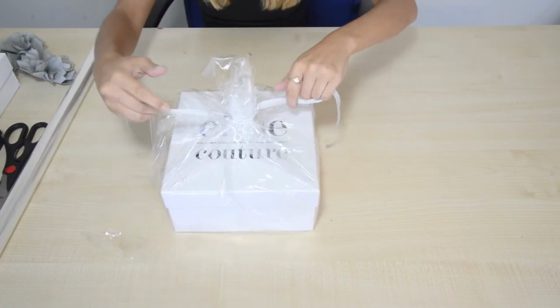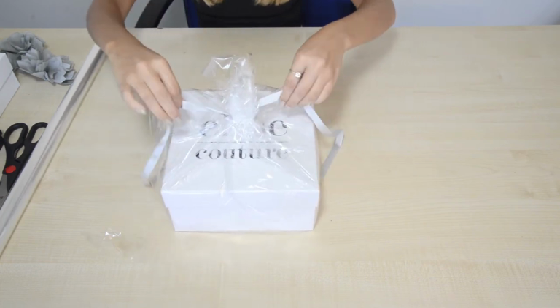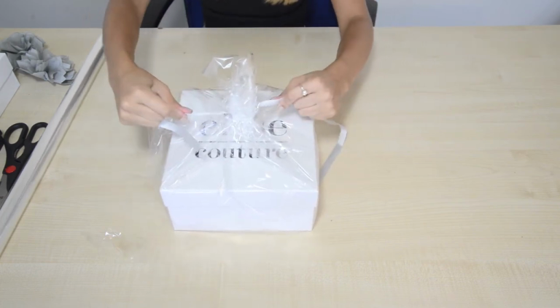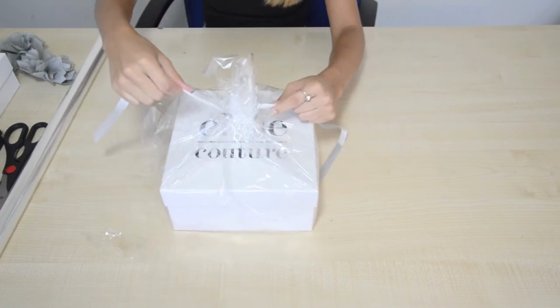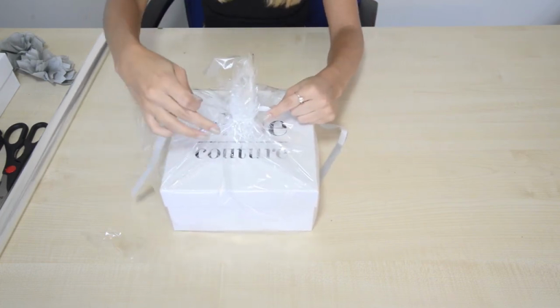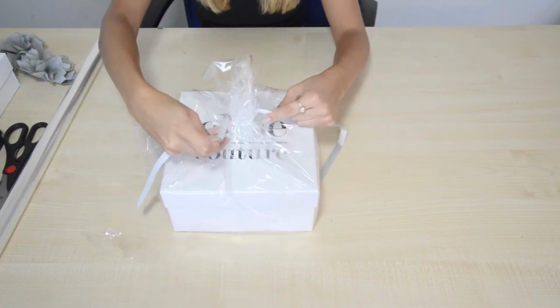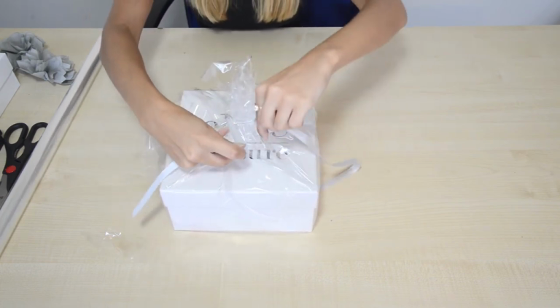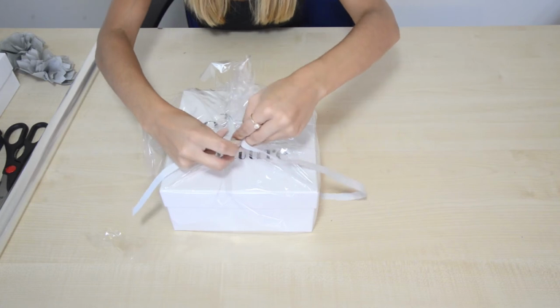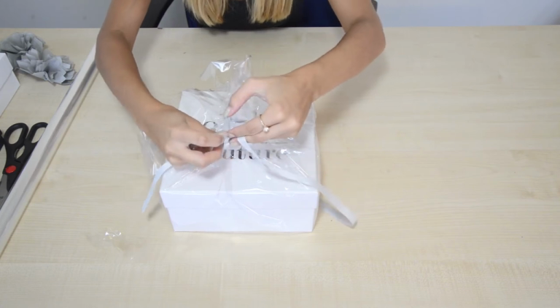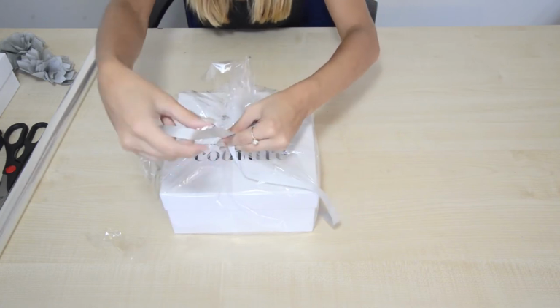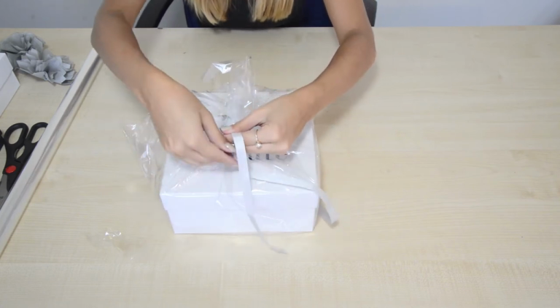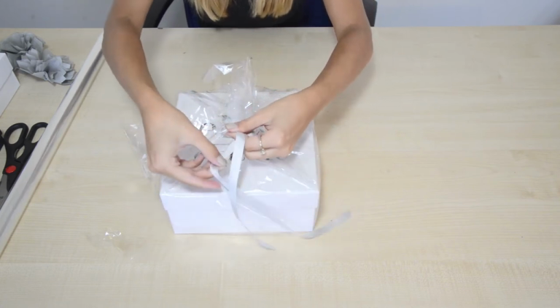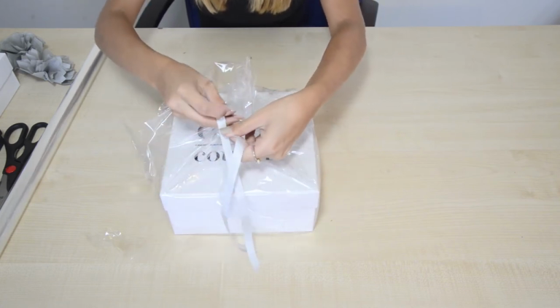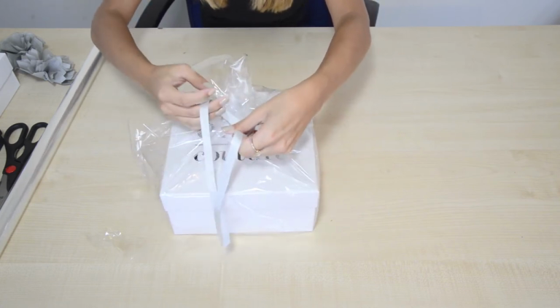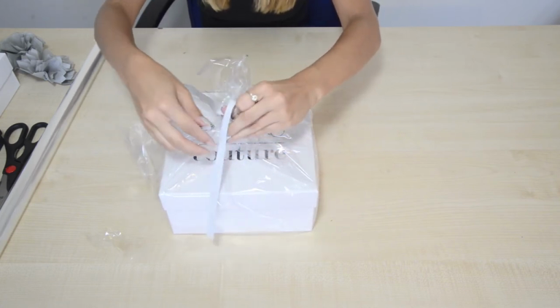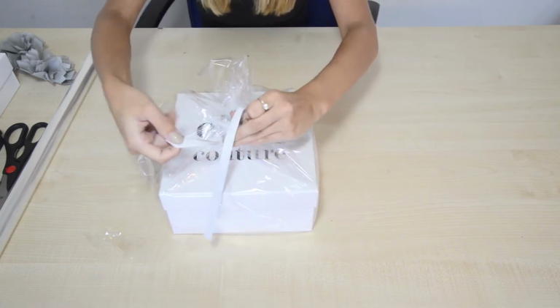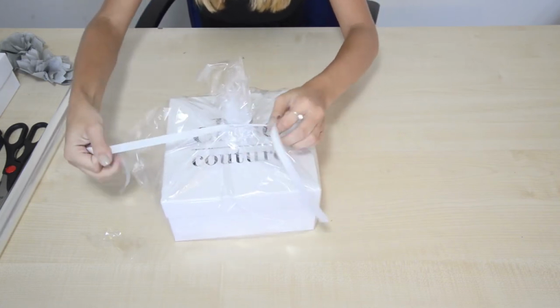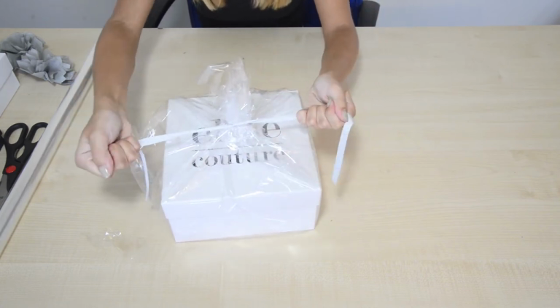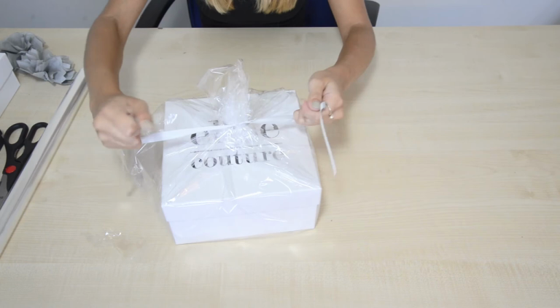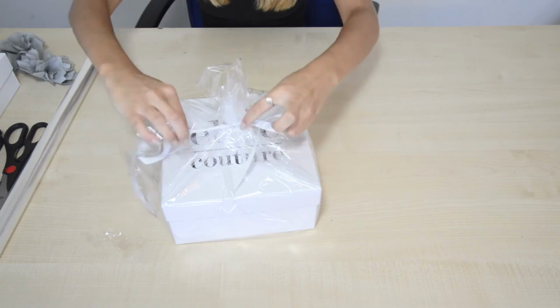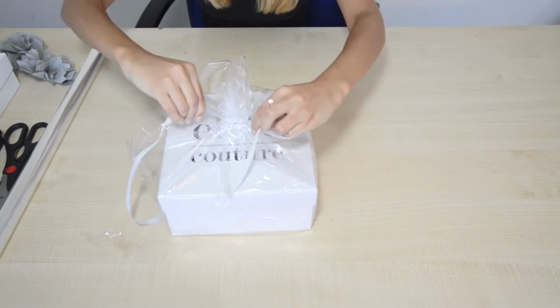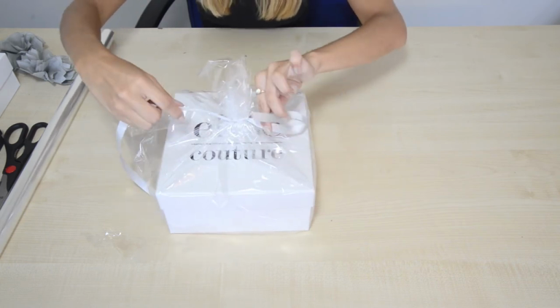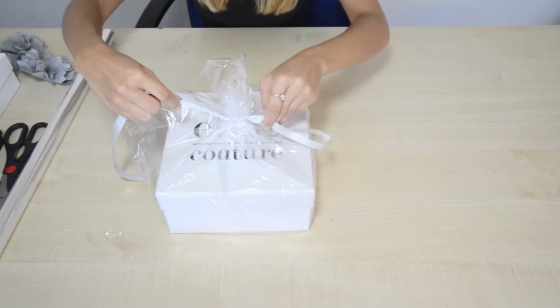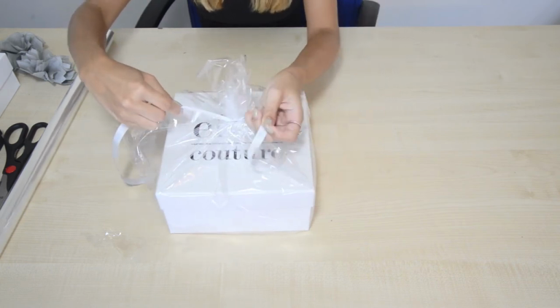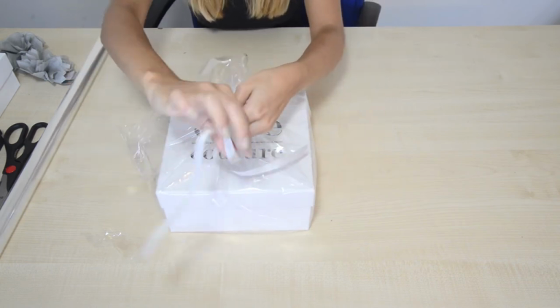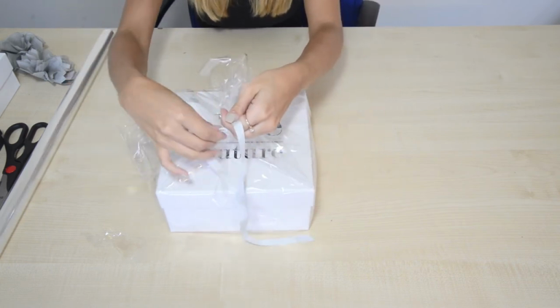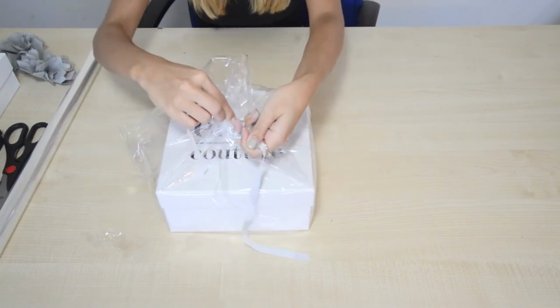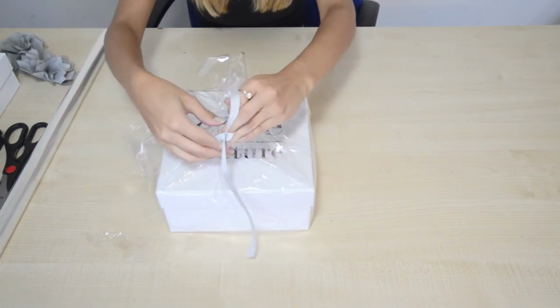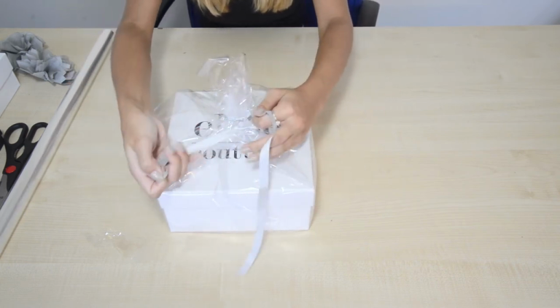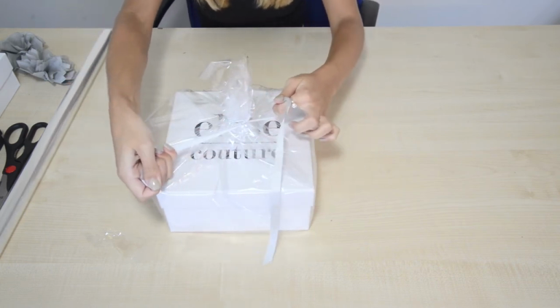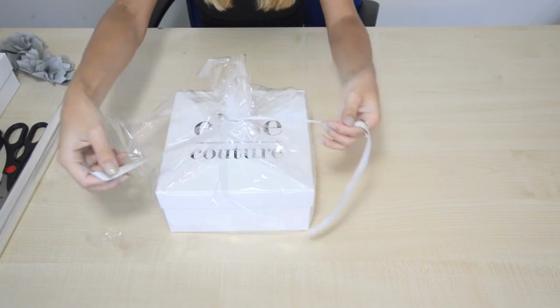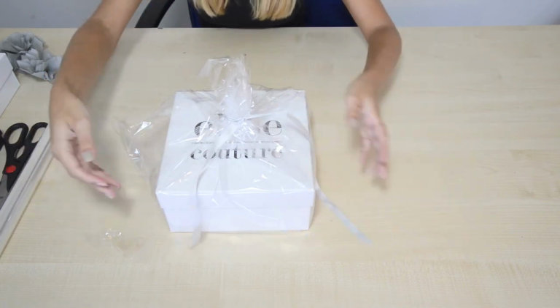Once you're happy with your gather, all you're going to want to do is take your ribbon and tie a knot. Wrap it around again and then knot it.